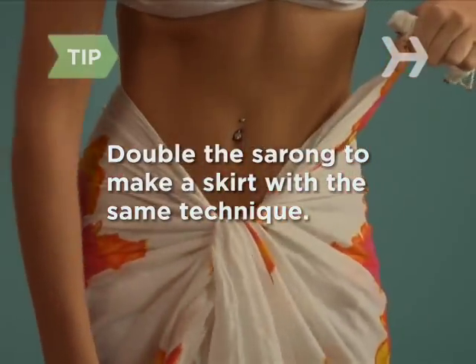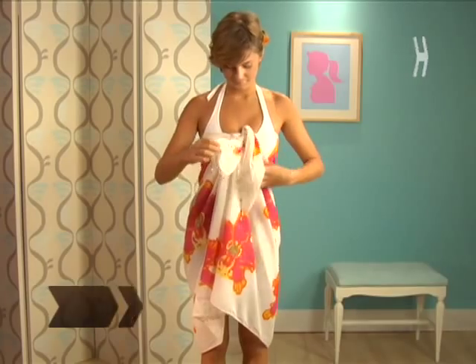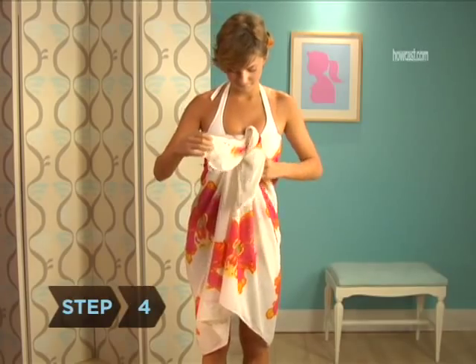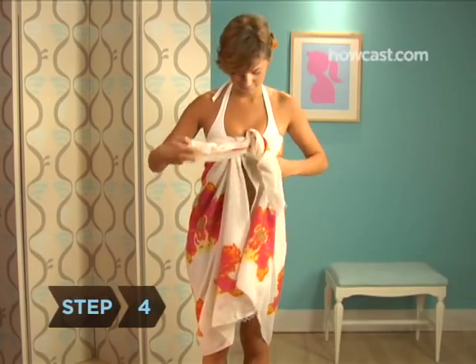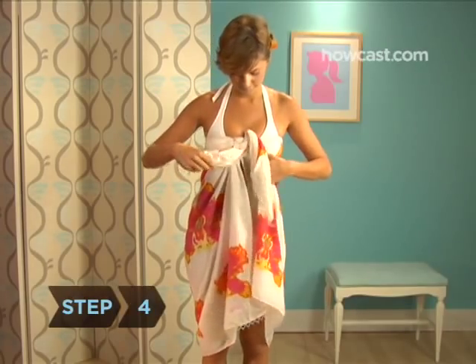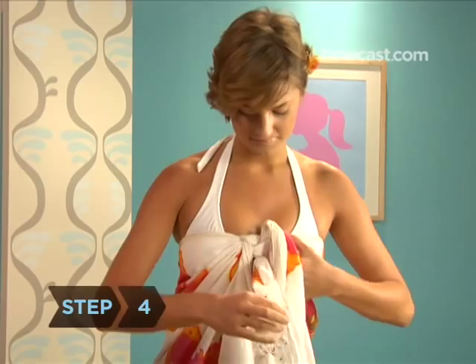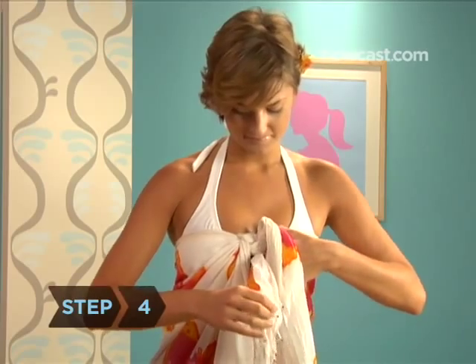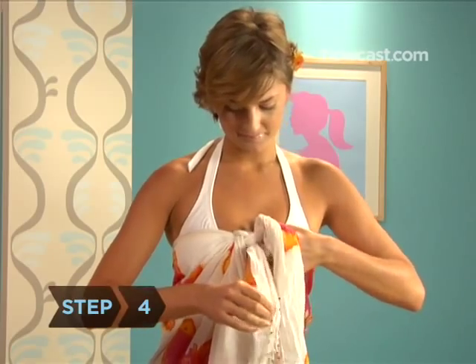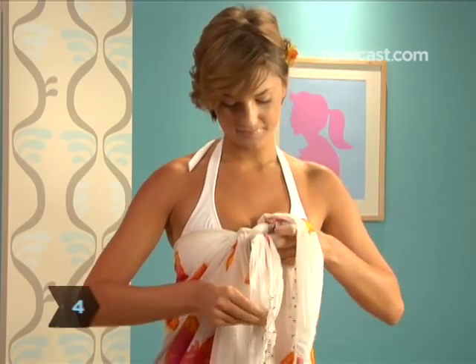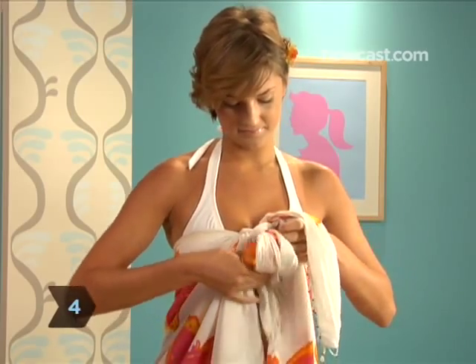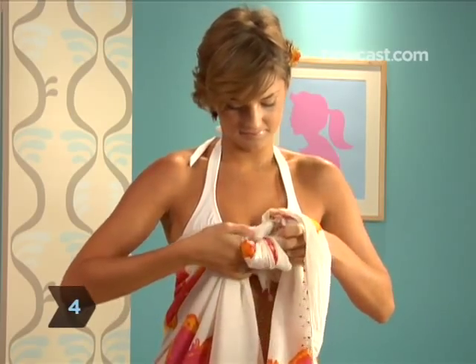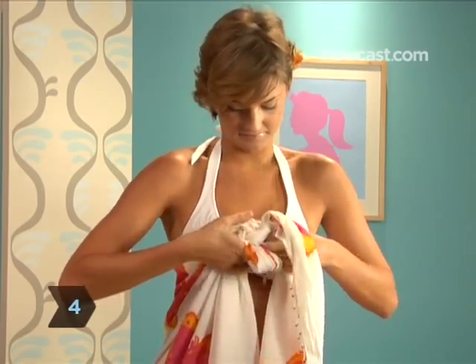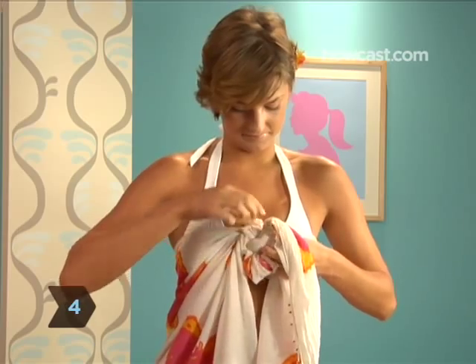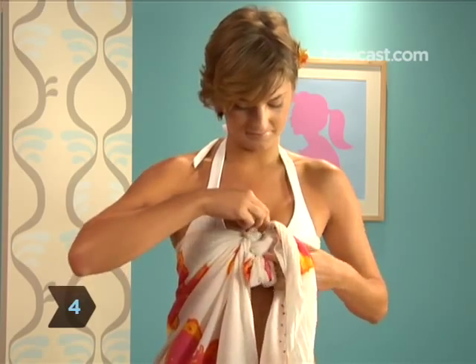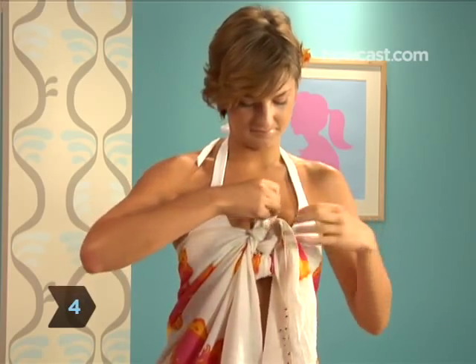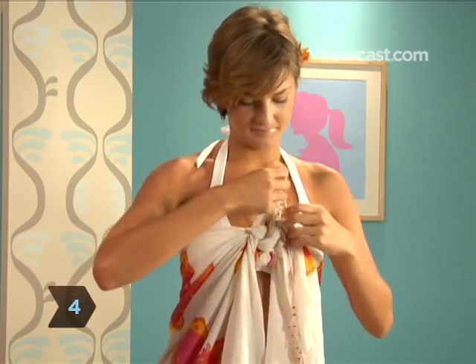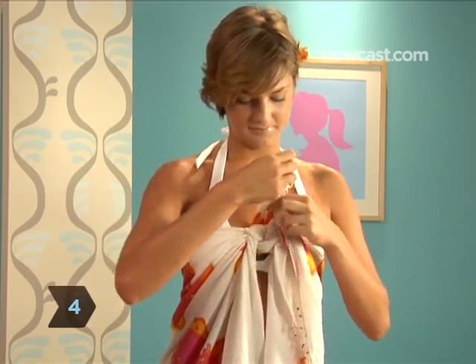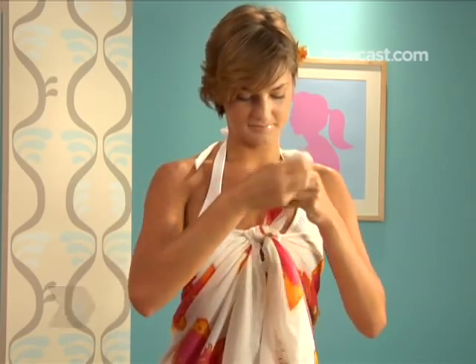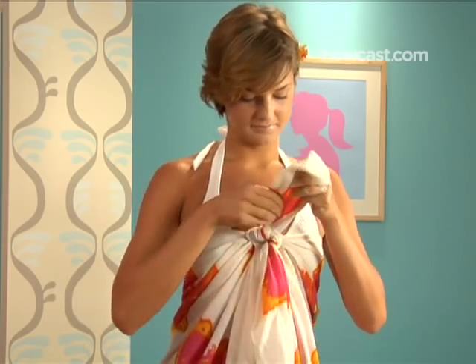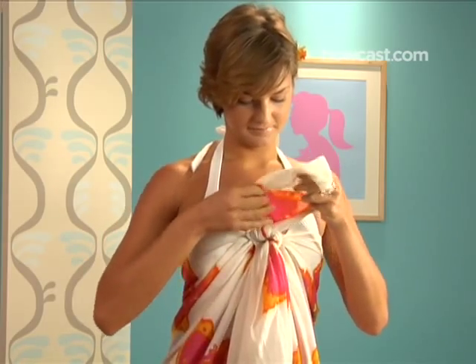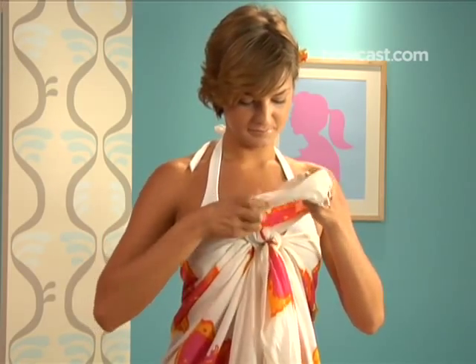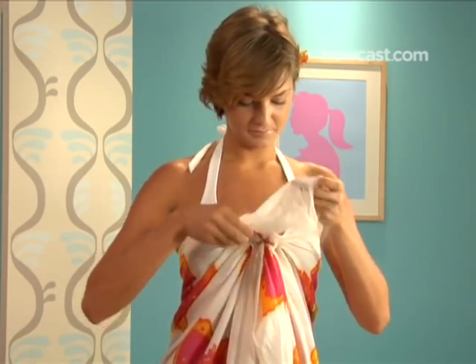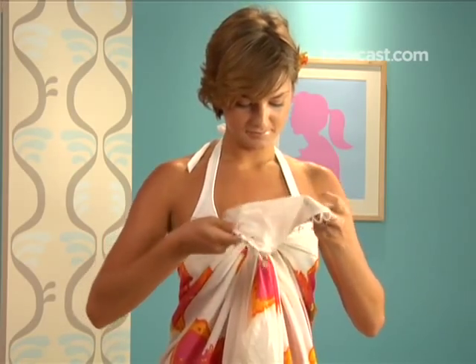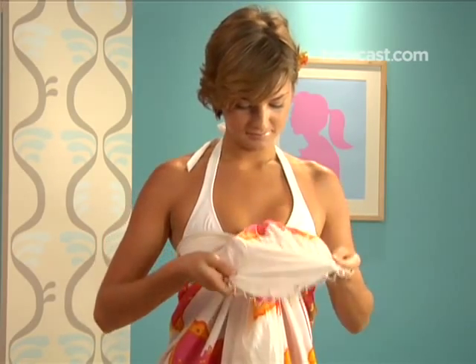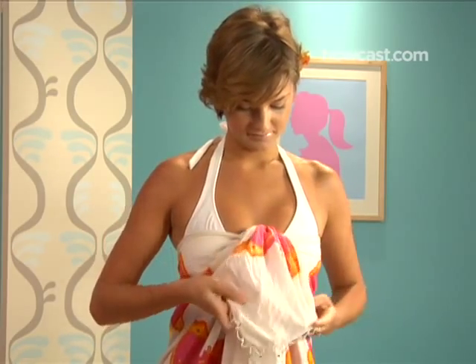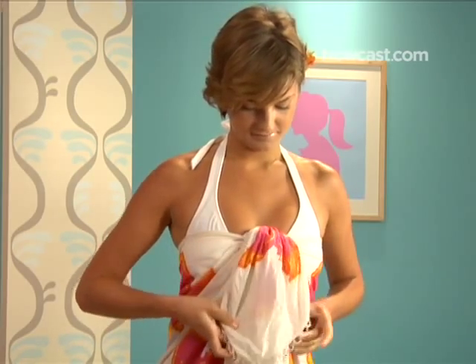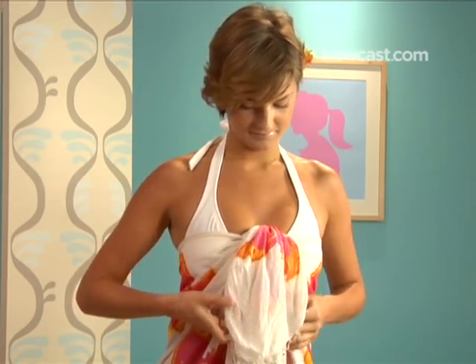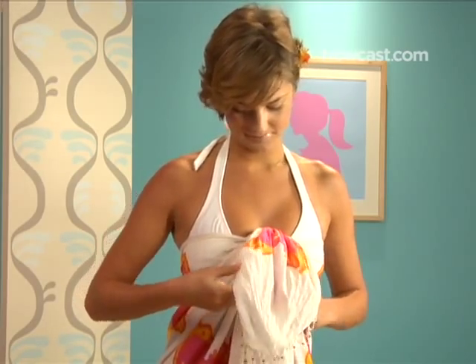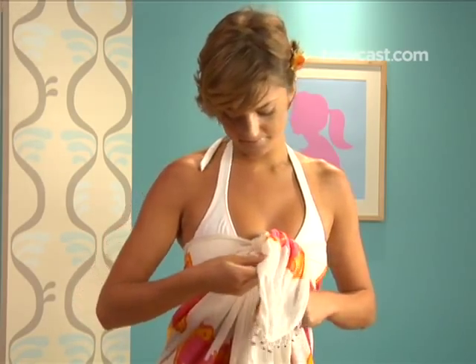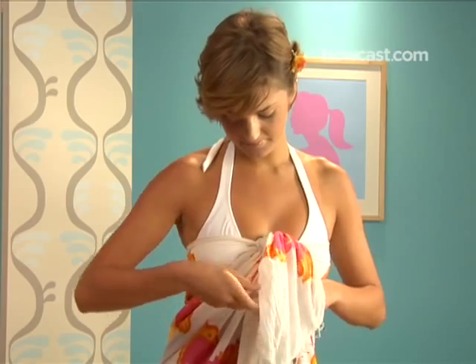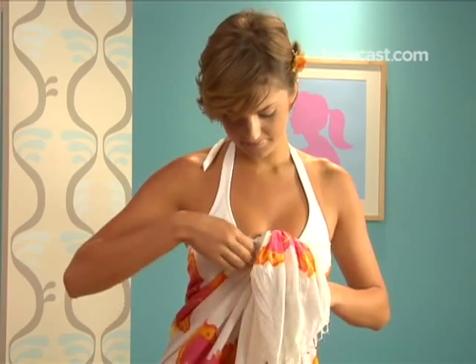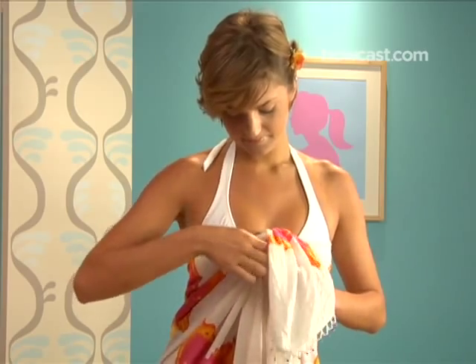Step 4. Take one of the short, free-flowing corners and pull it beneath, up and over the unfinished knot. Smooth out the material that is now dangling over.